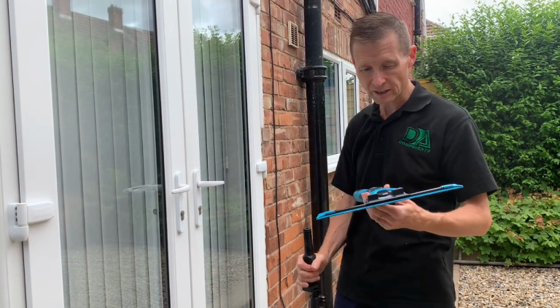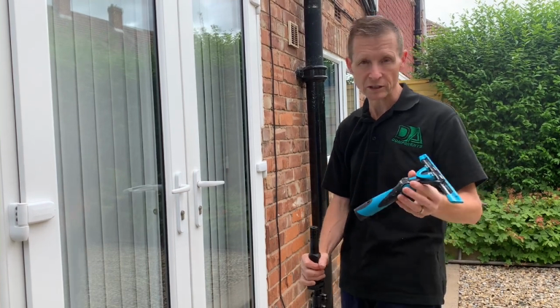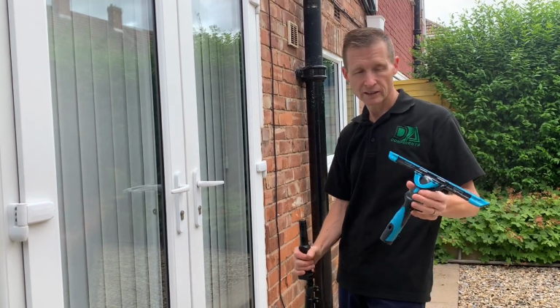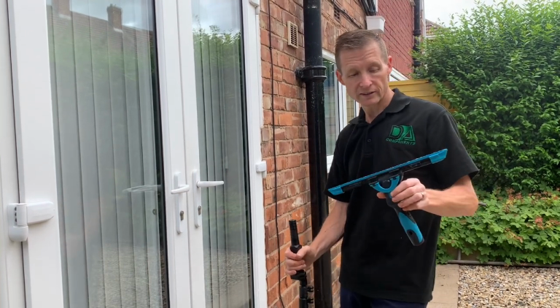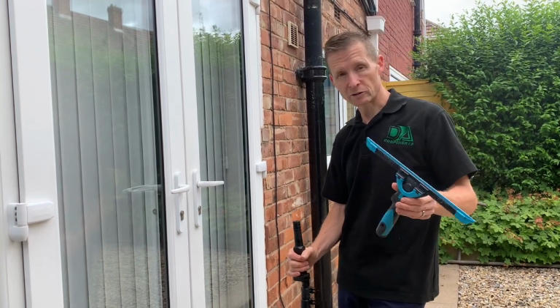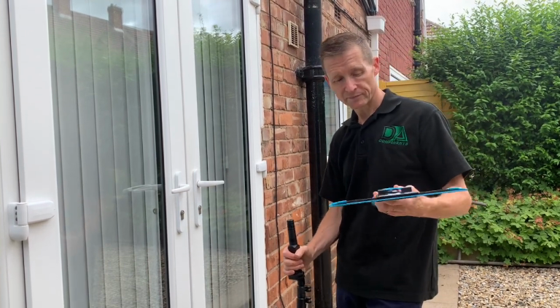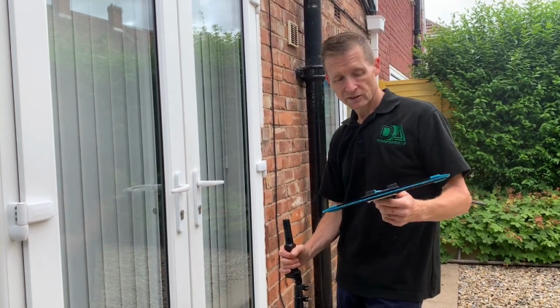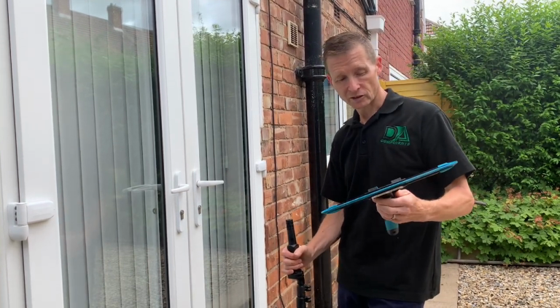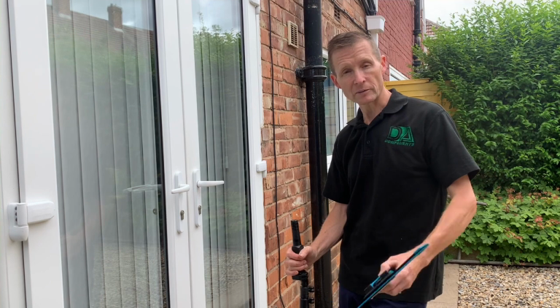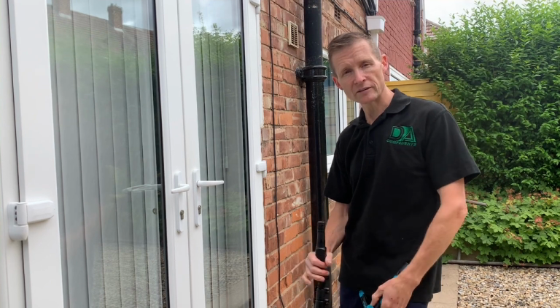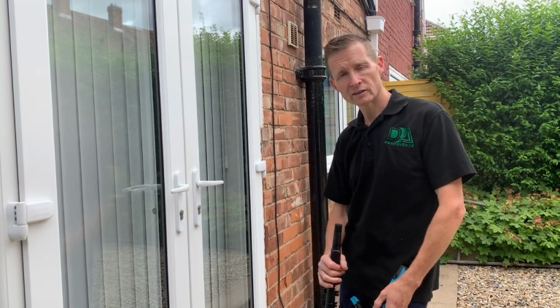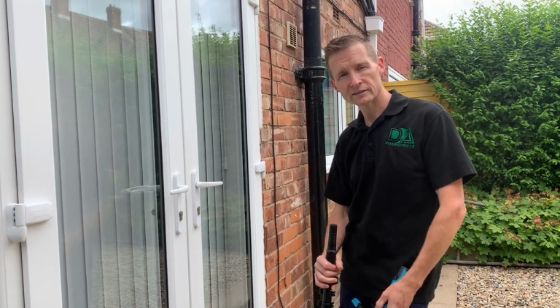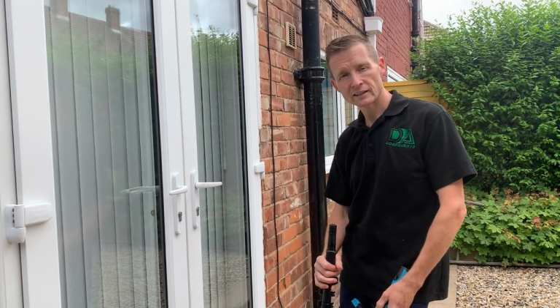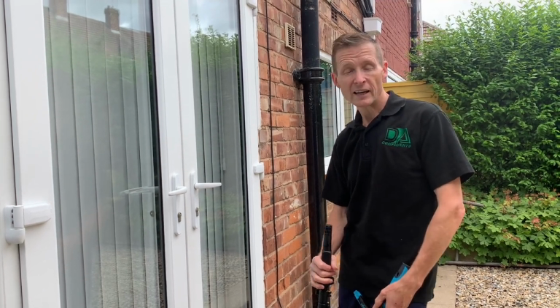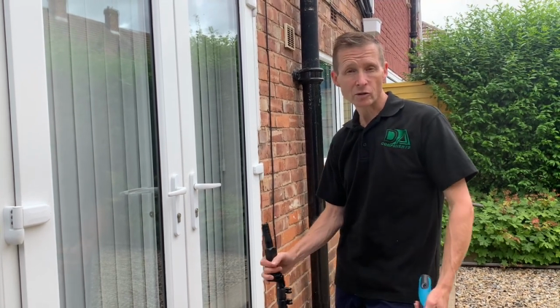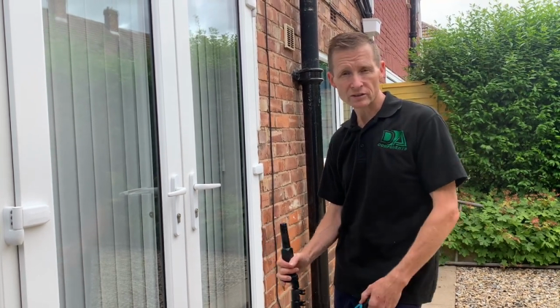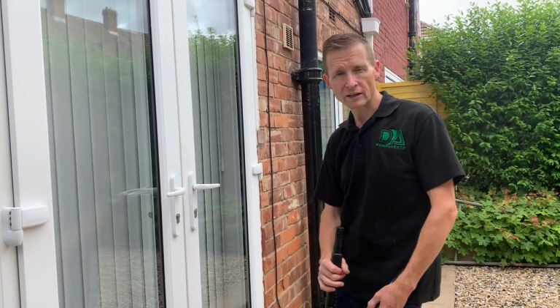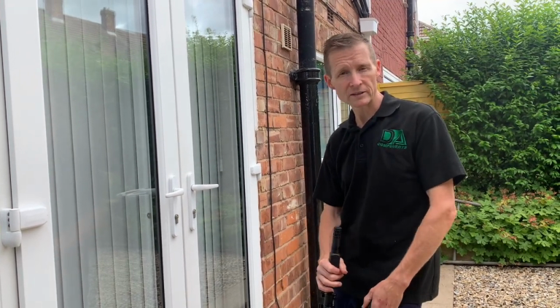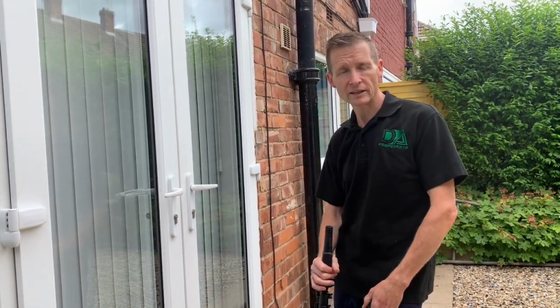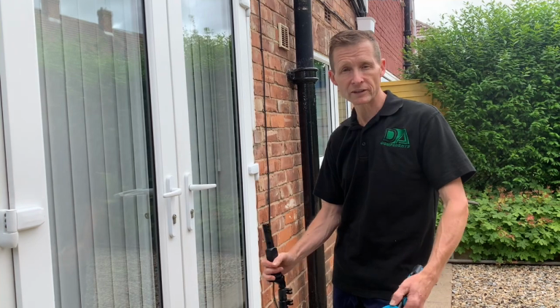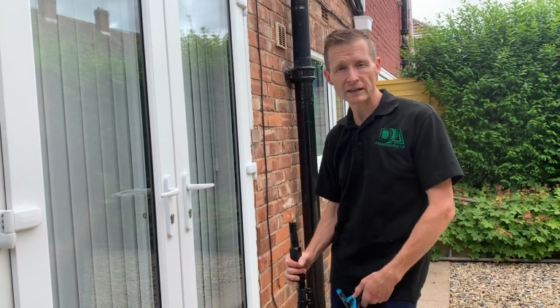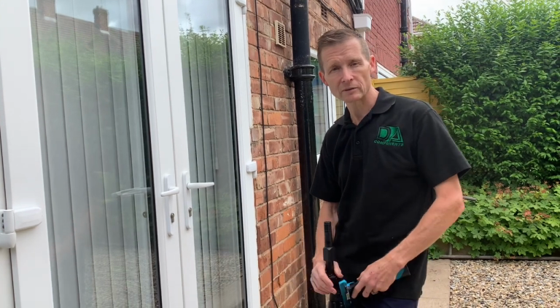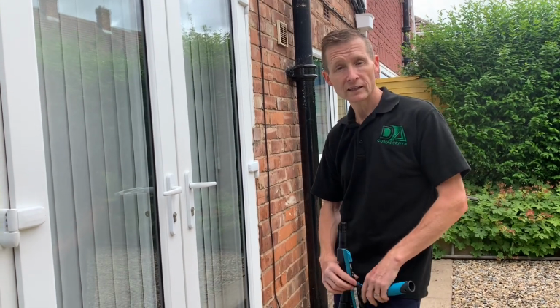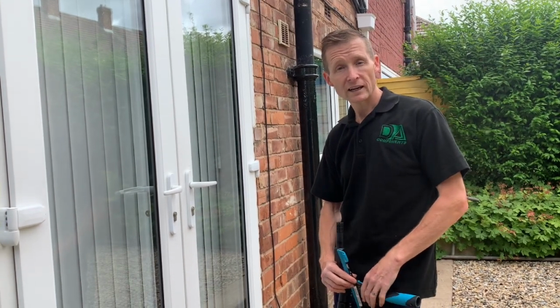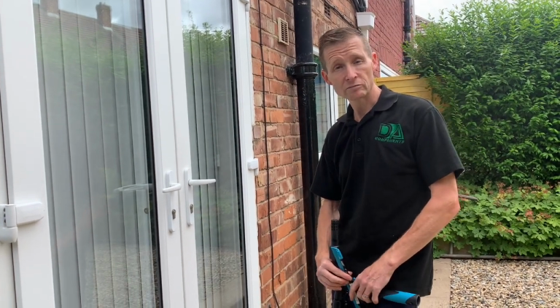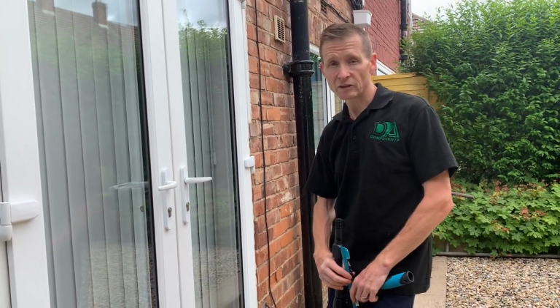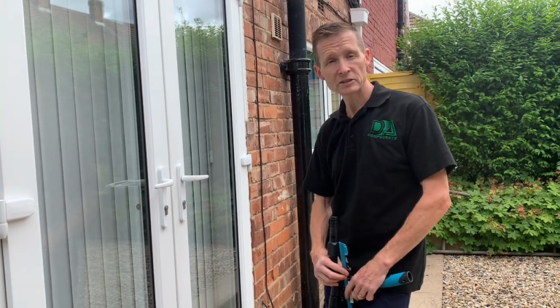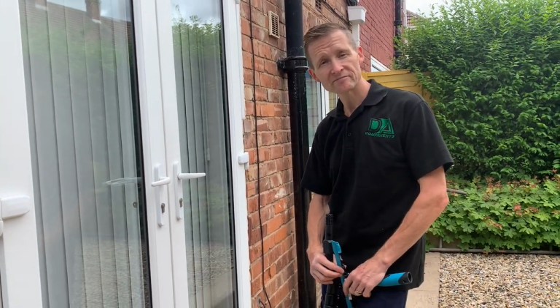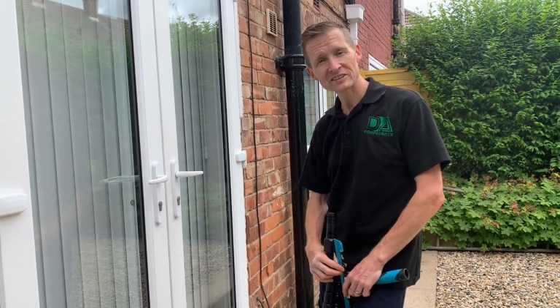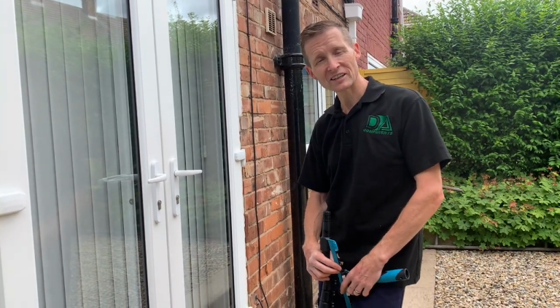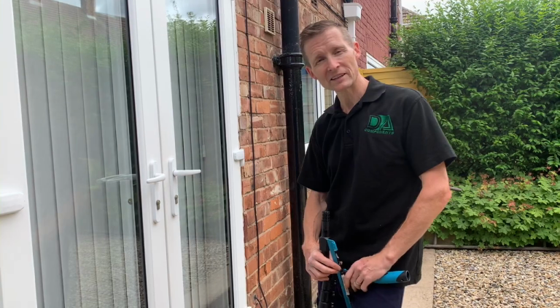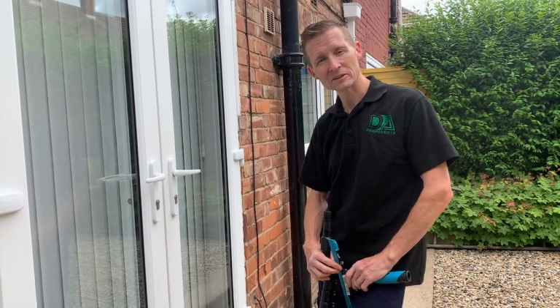We don't physically stock this one, but I will be looking at another version of this type of squeegee in the near future. I hope you enjoyed the video and any questions, comments, or other videos you'd like me to do, feel free to message me. Thanks a lot, Darren from DA Components.